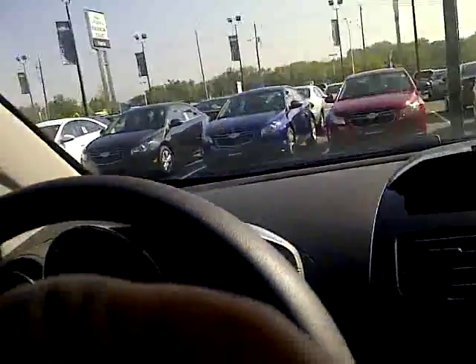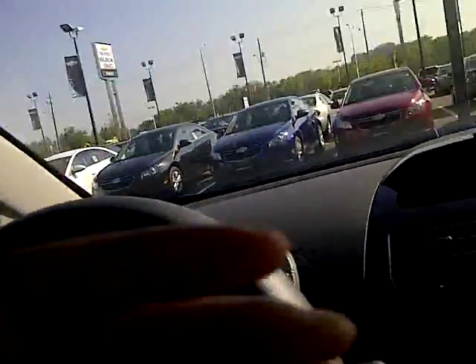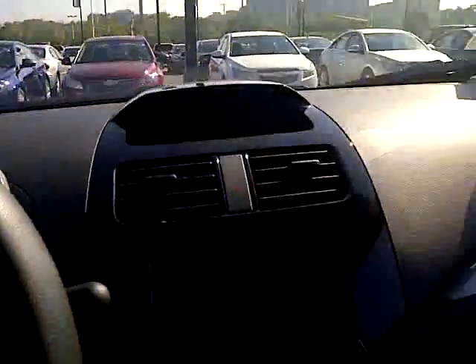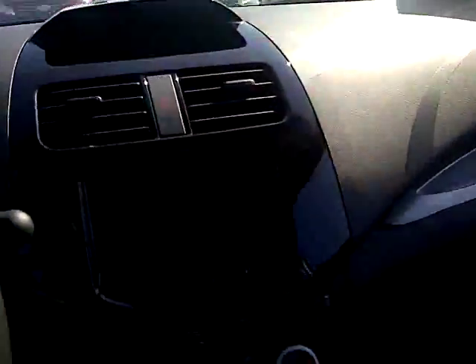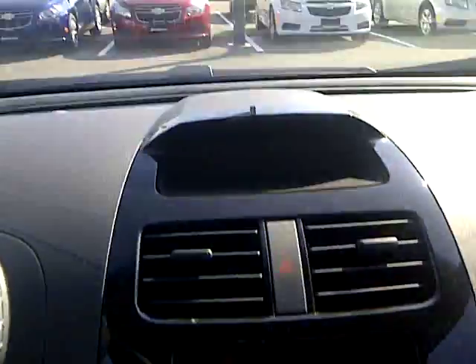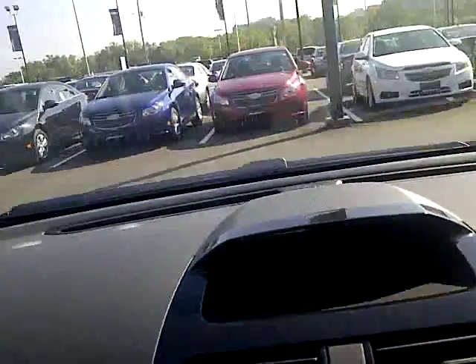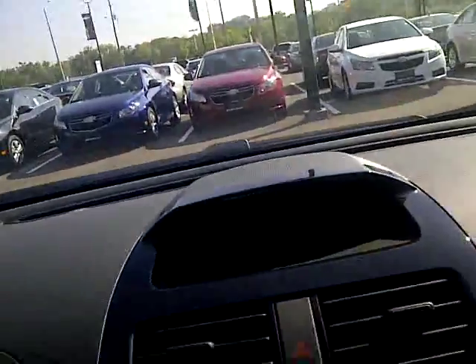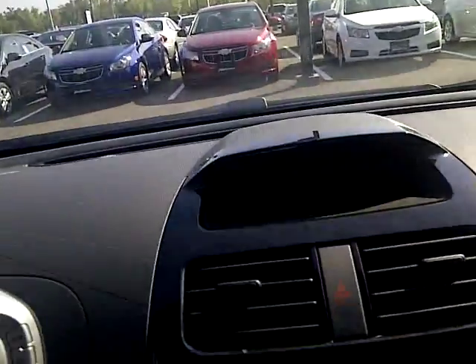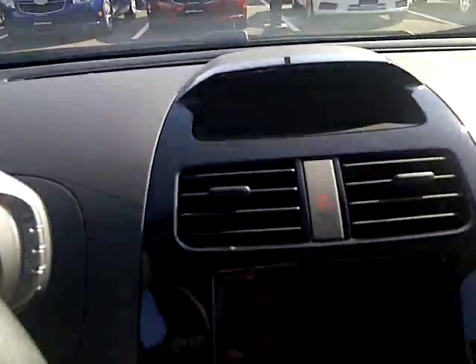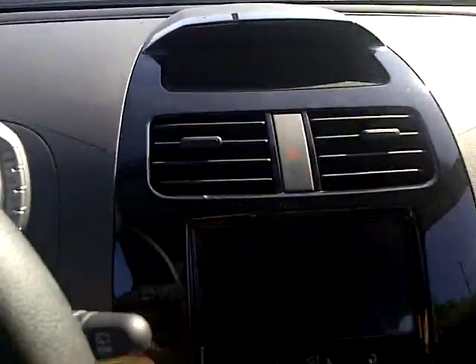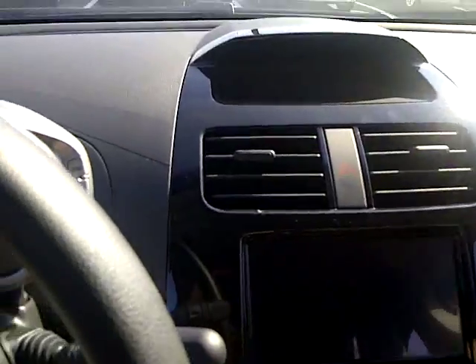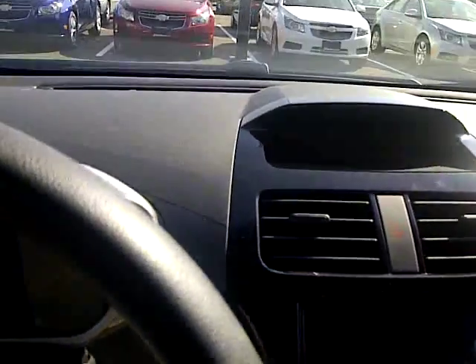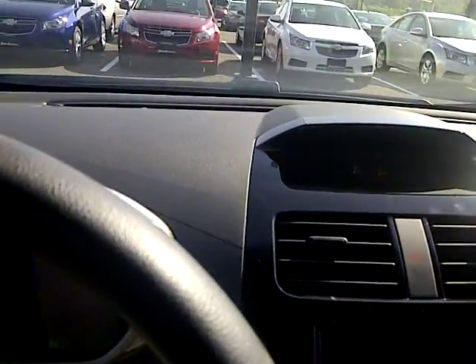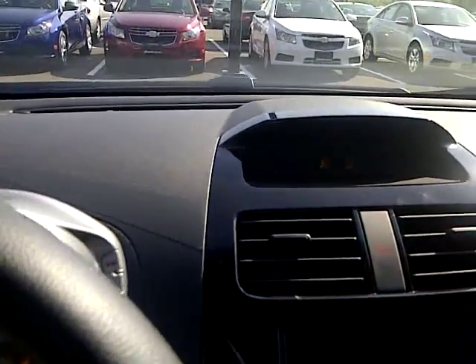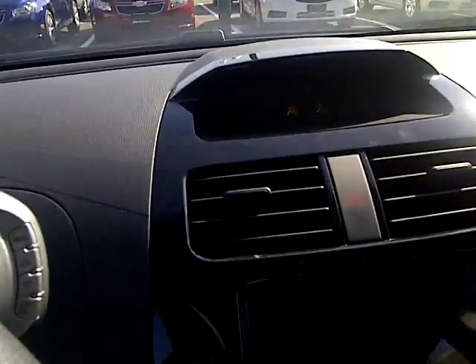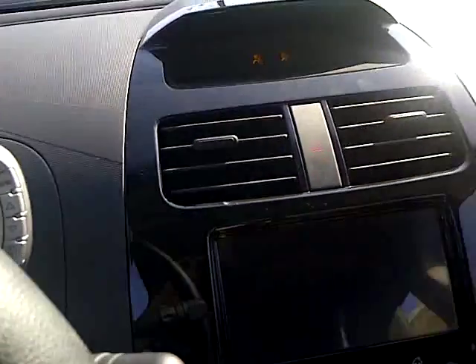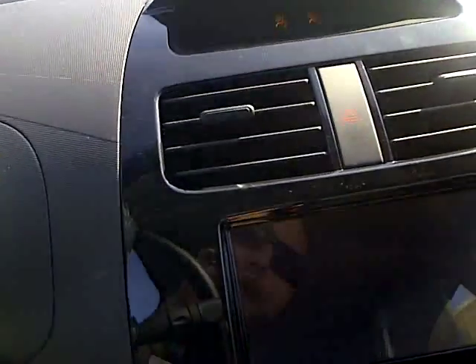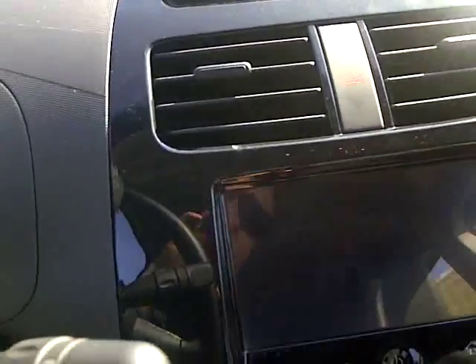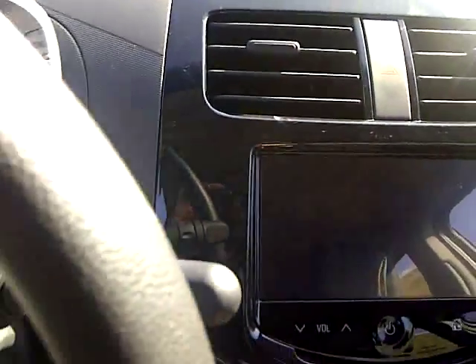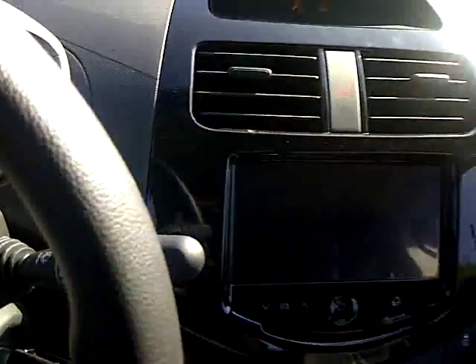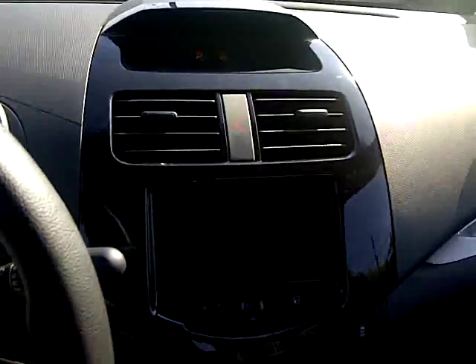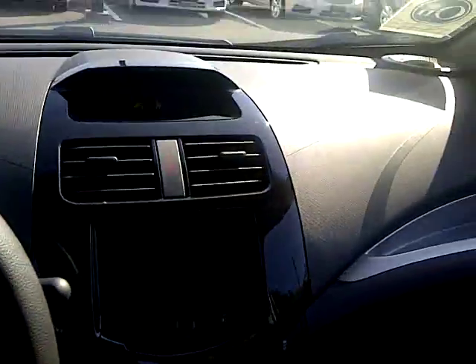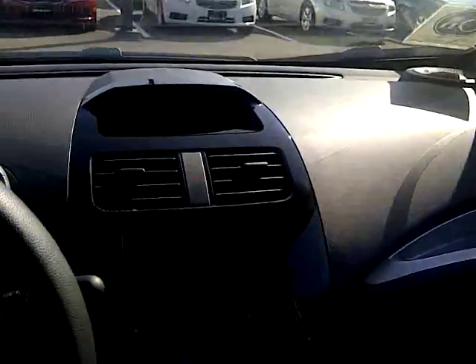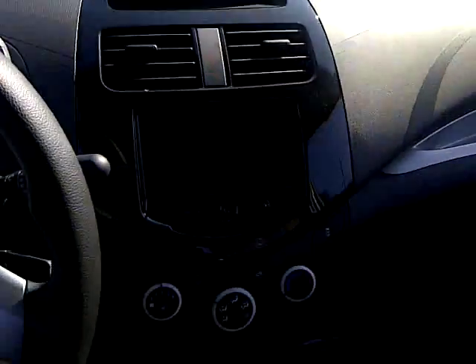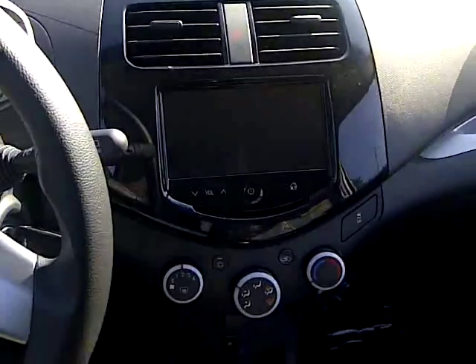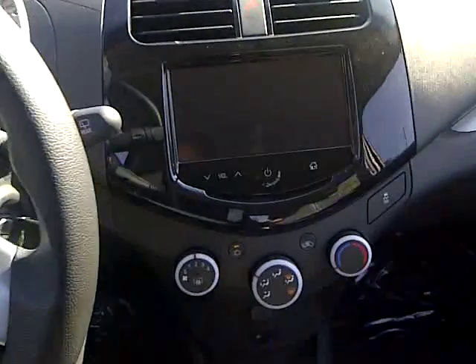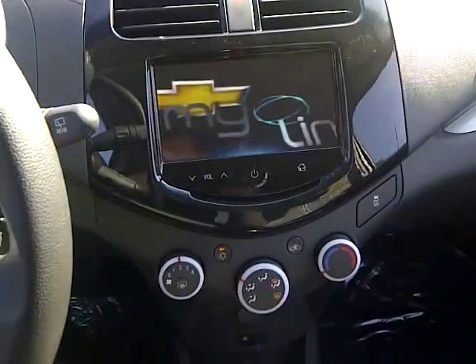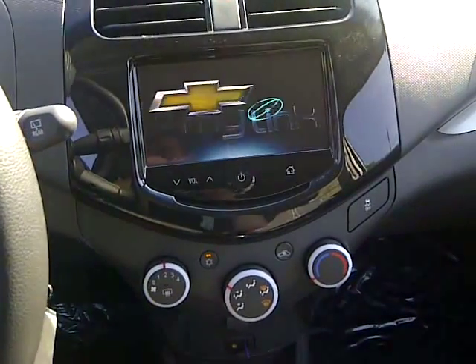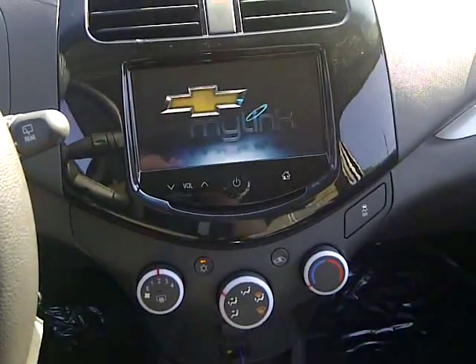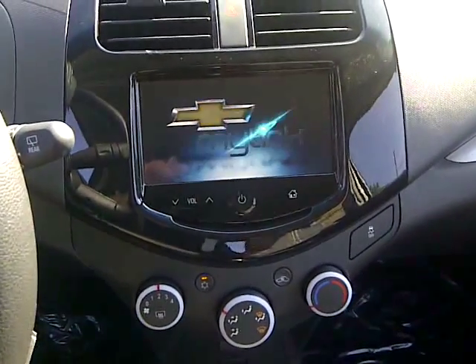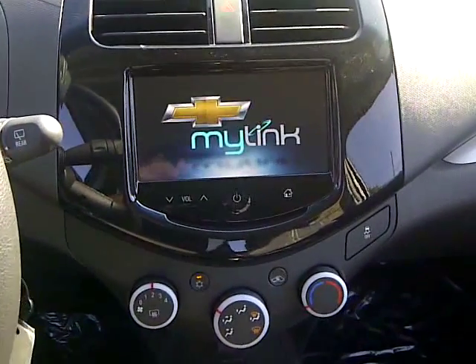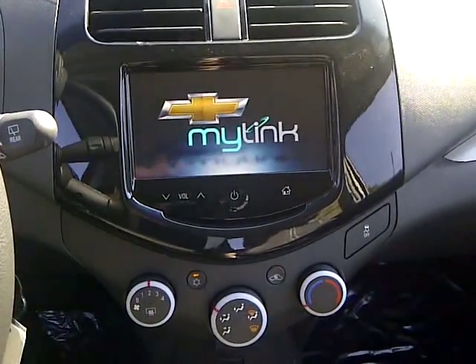Right now we're sitting in the LT version, and it also has the upgraded radio with the MyLink package, and that's where I want to draw your attention to right now.